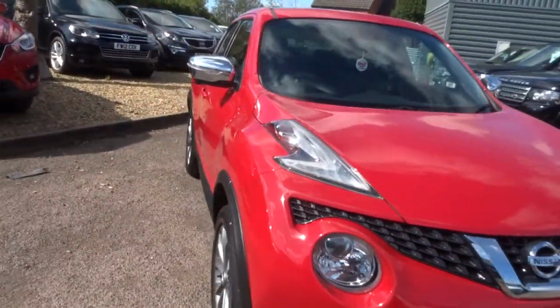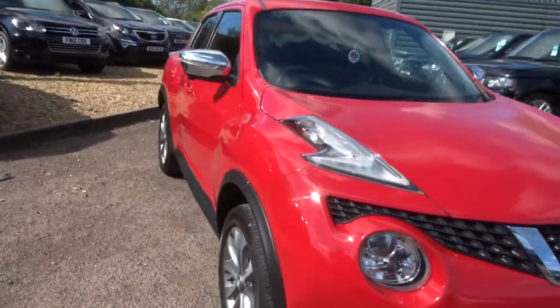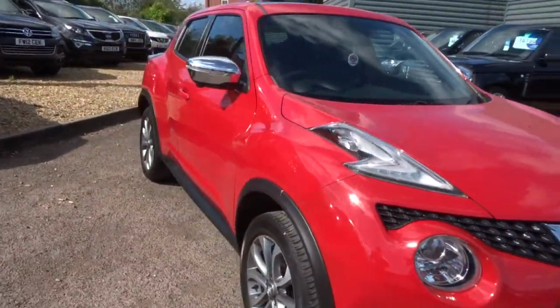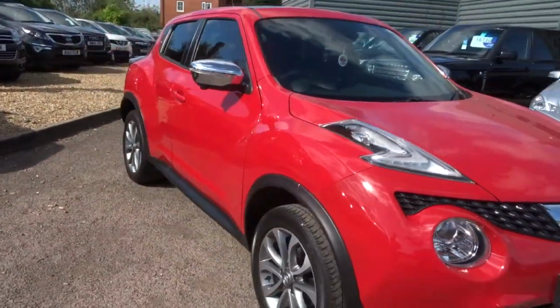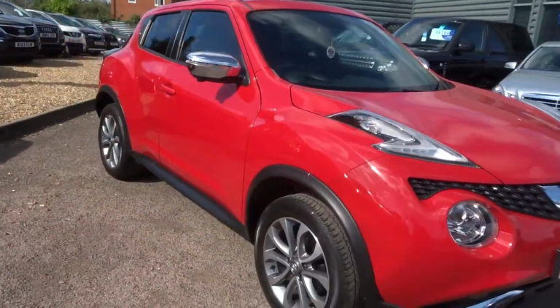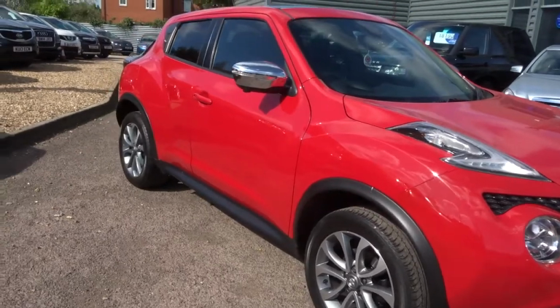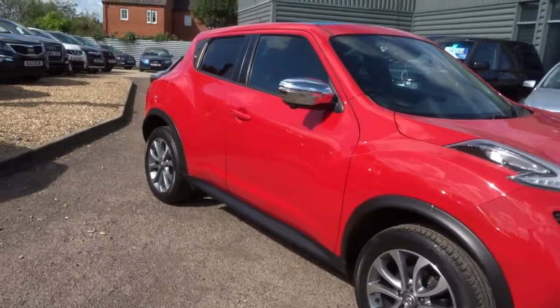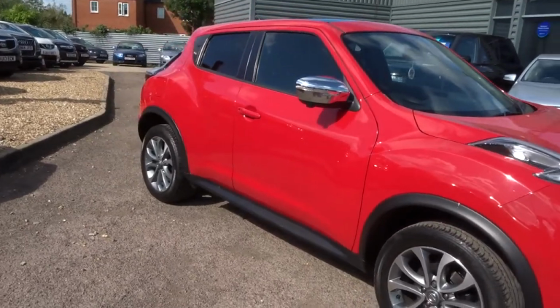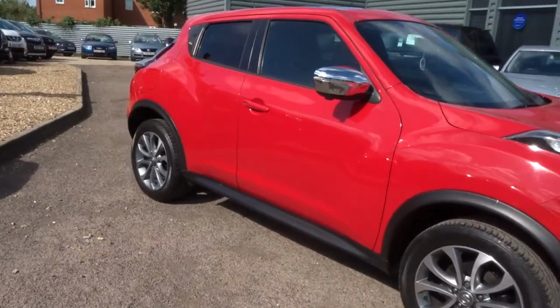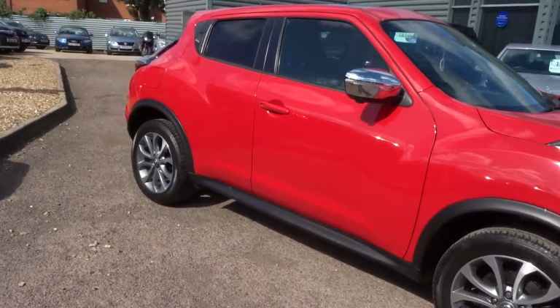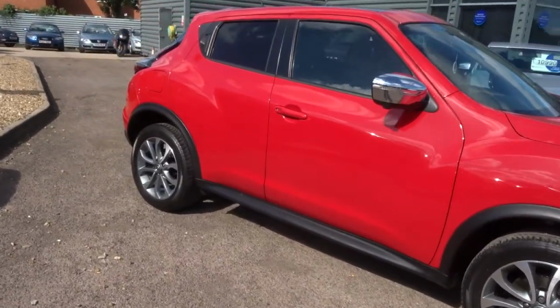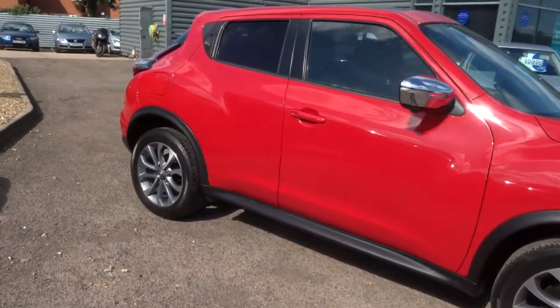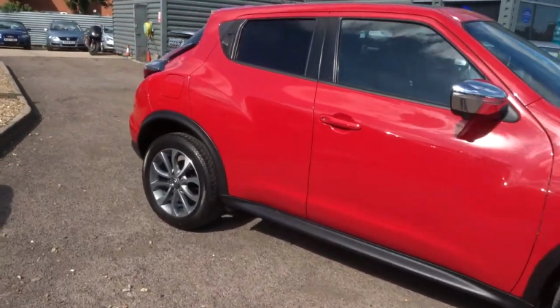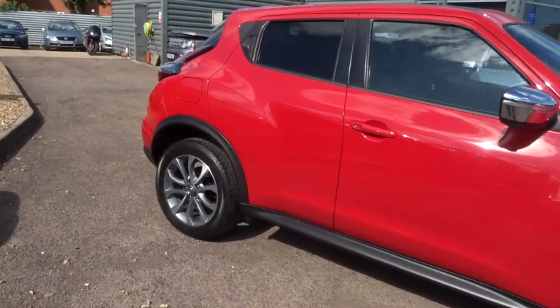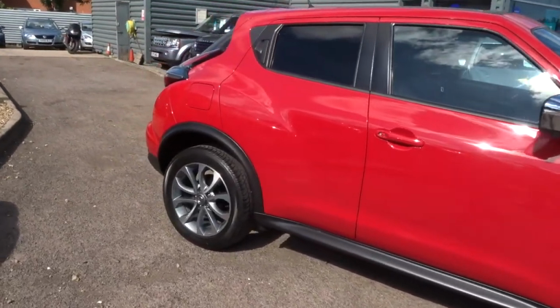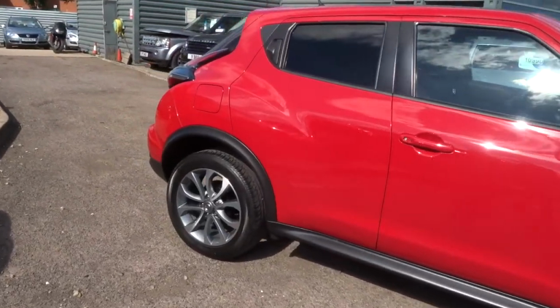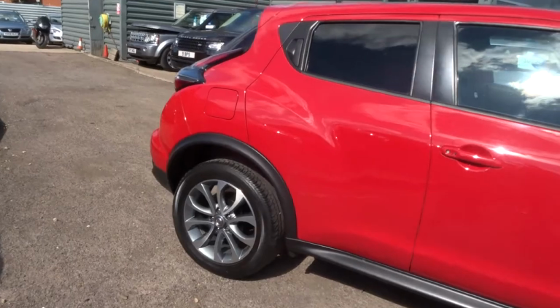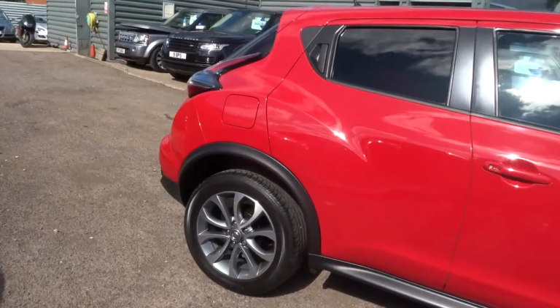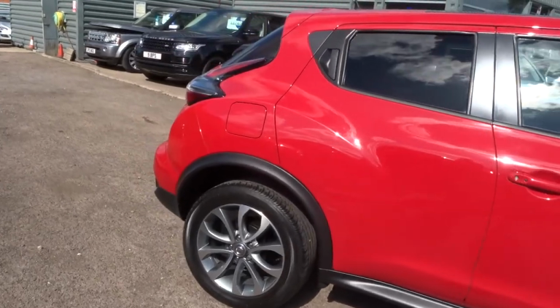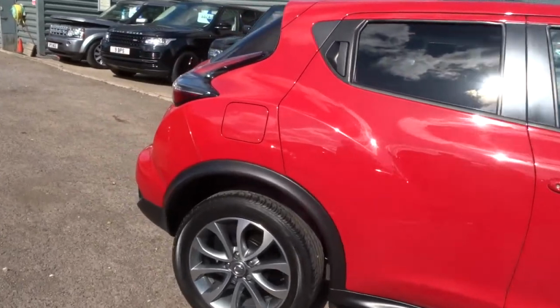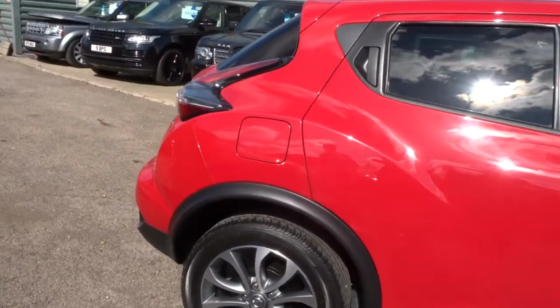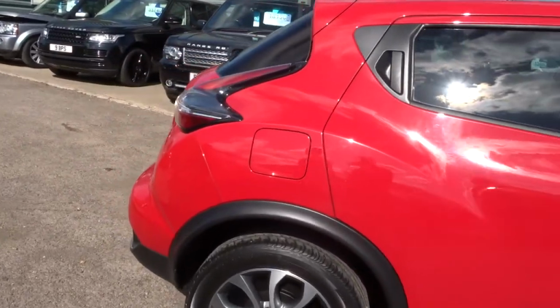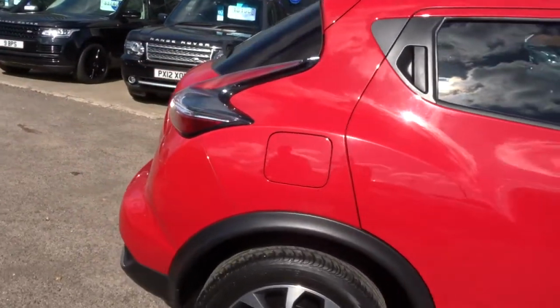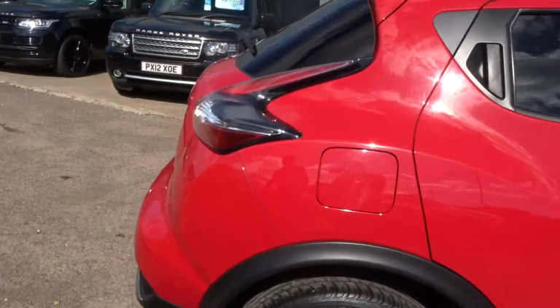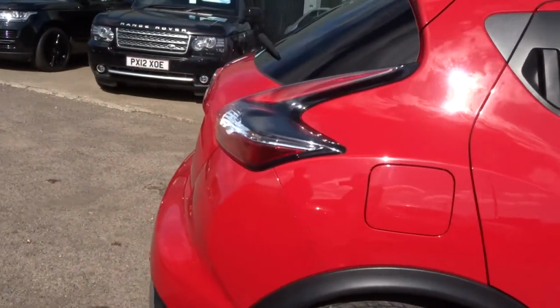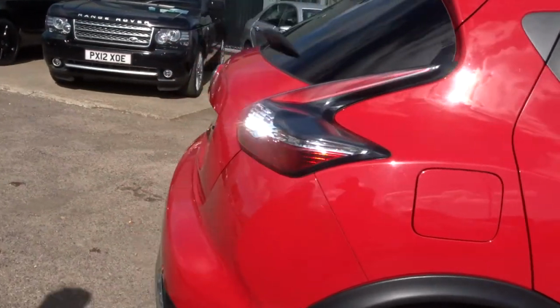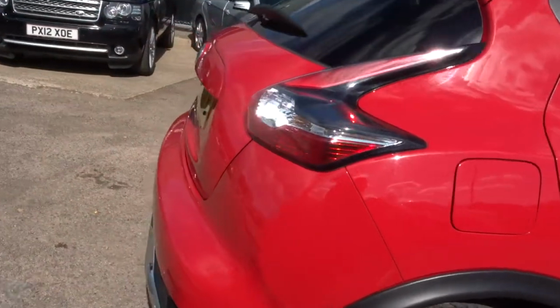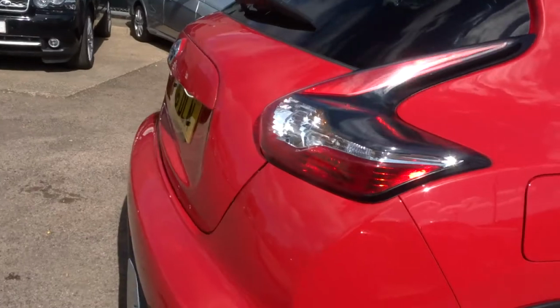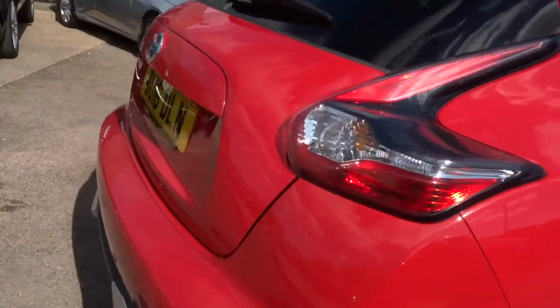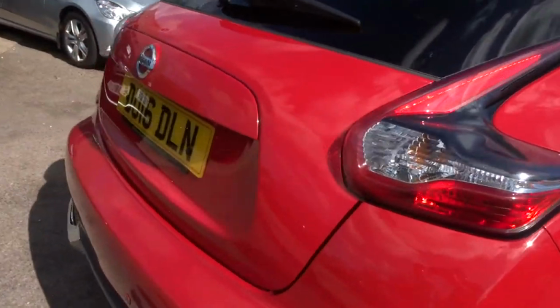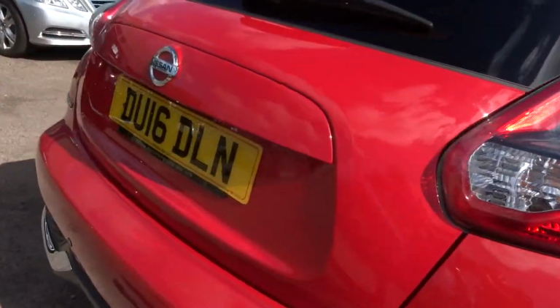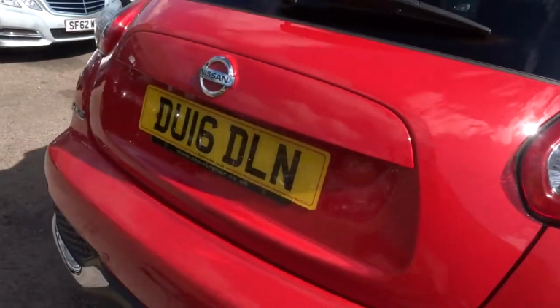This is the Tekna Xtronic. It's got an amazing amount of spec: 360-degree cameras, keyless opening, keyless start, gorgeous Nissan alloy wheels, and privacy glass.